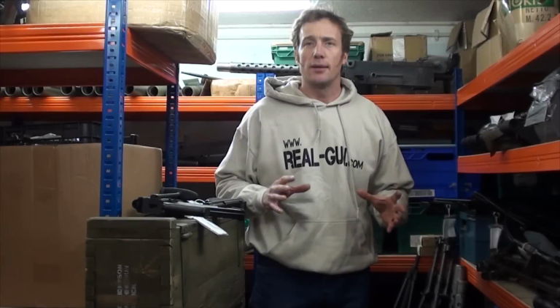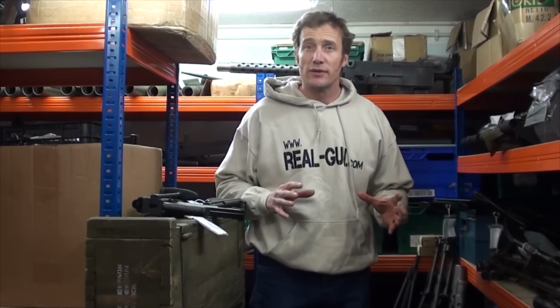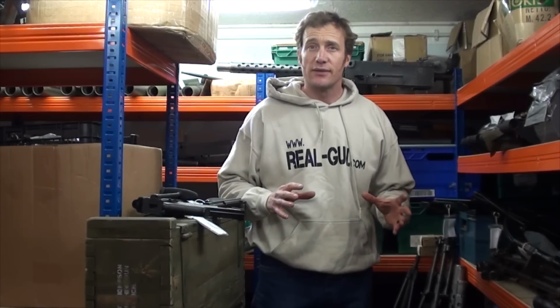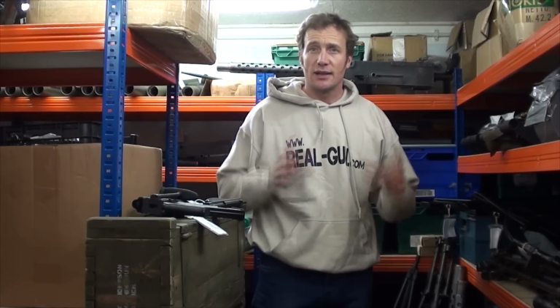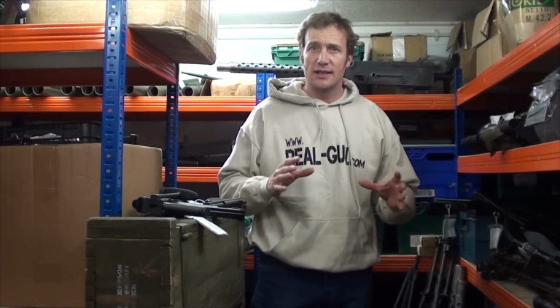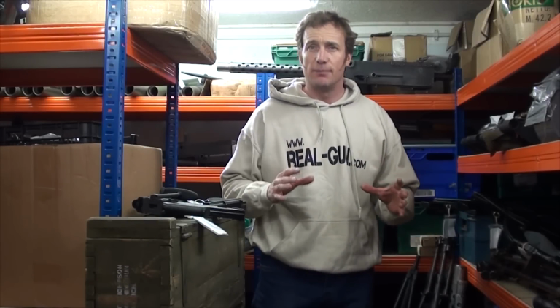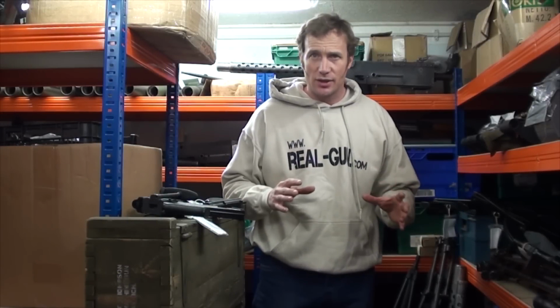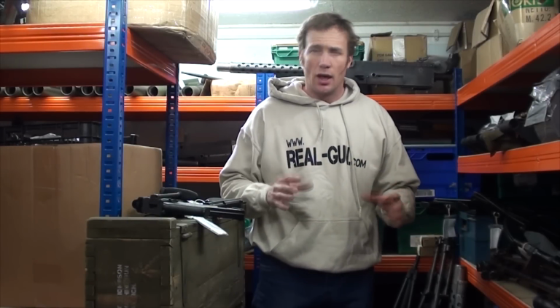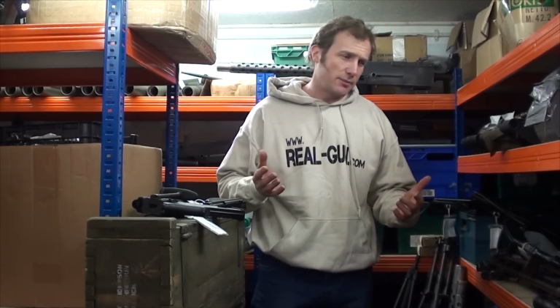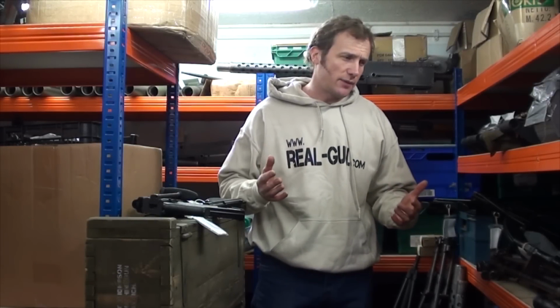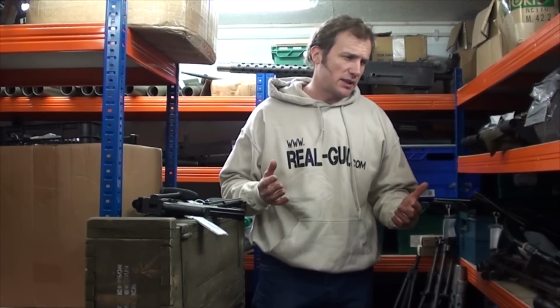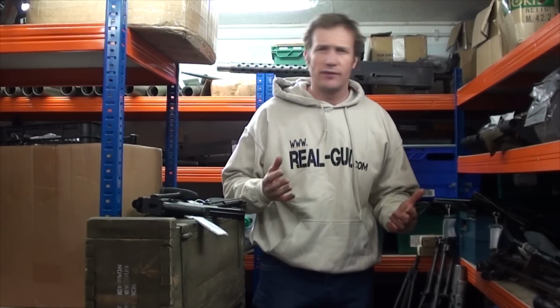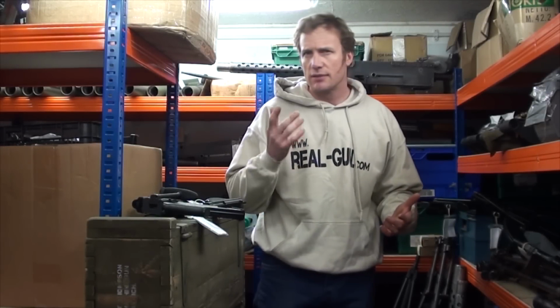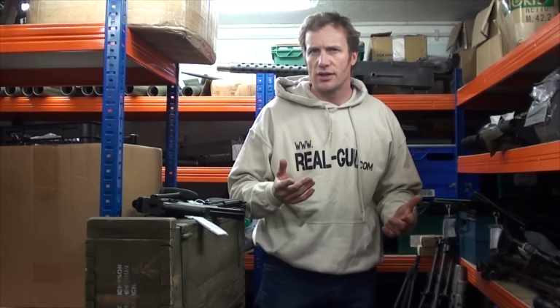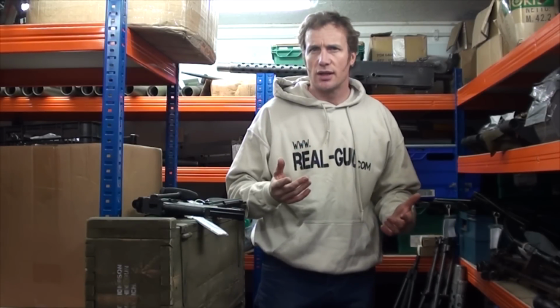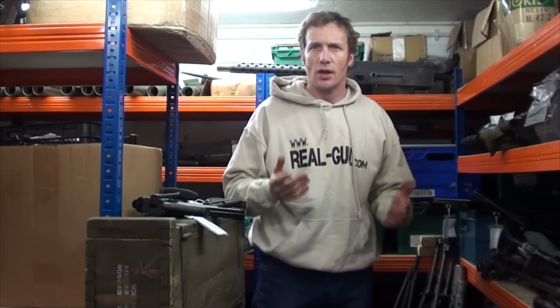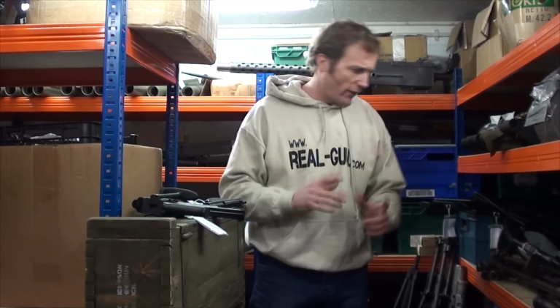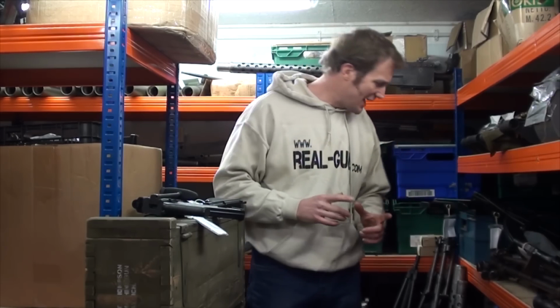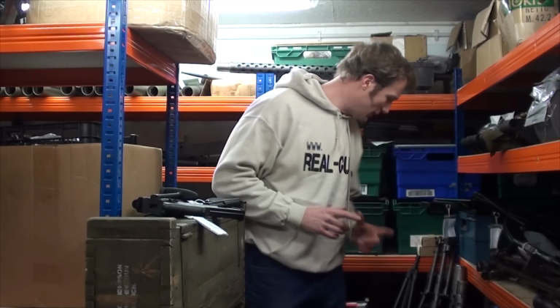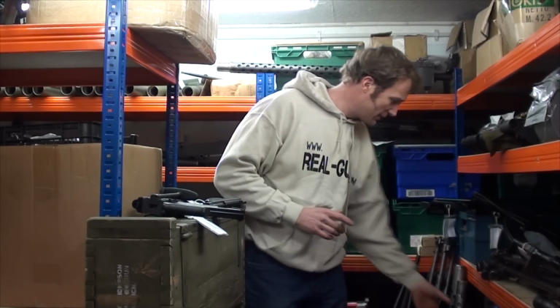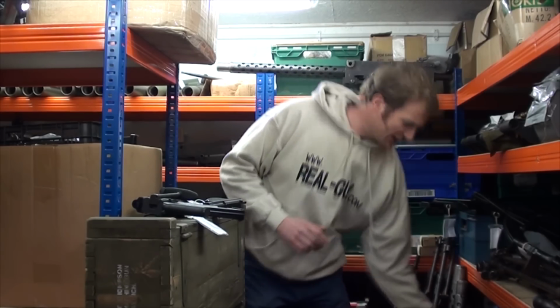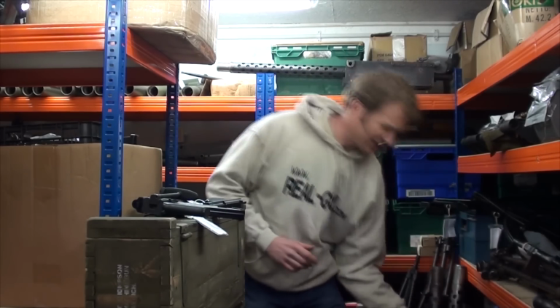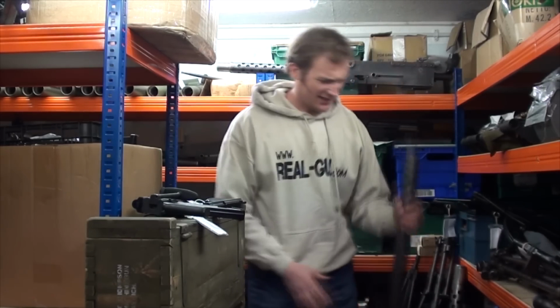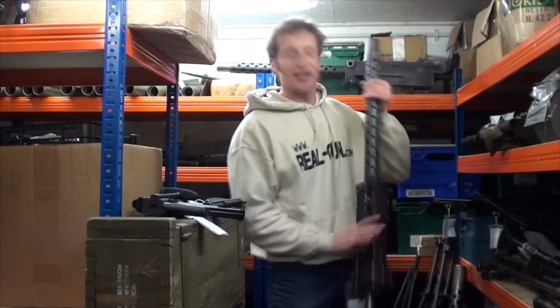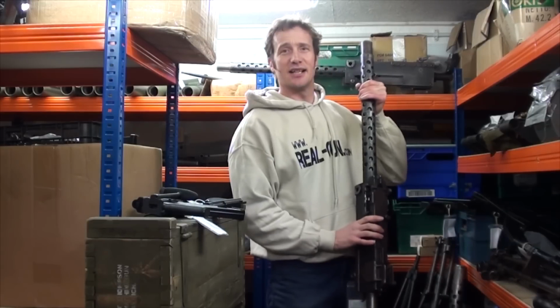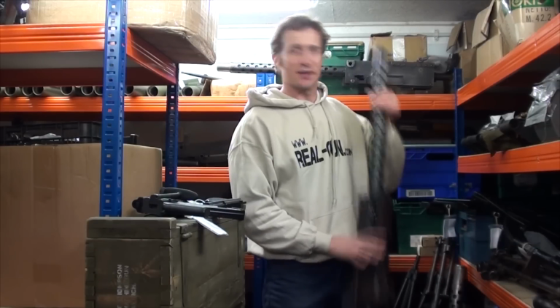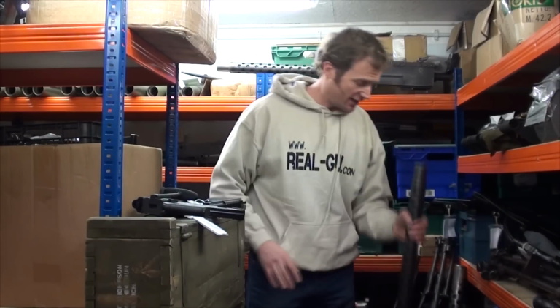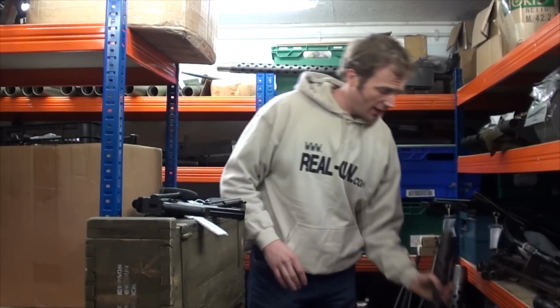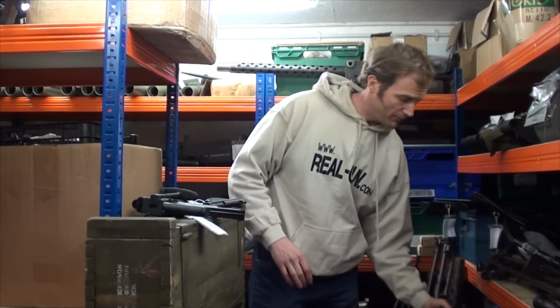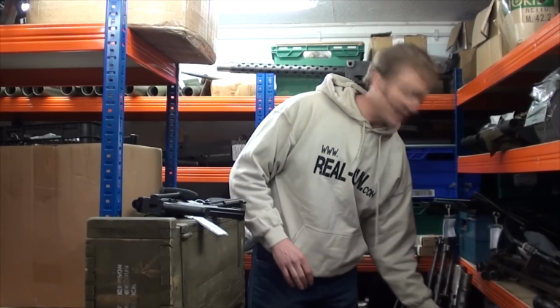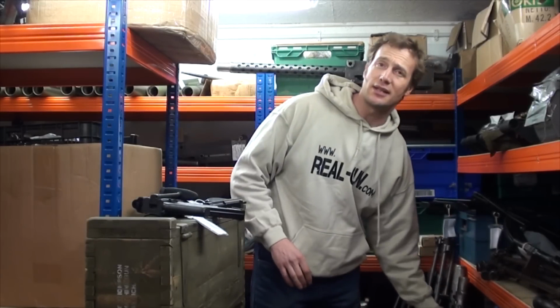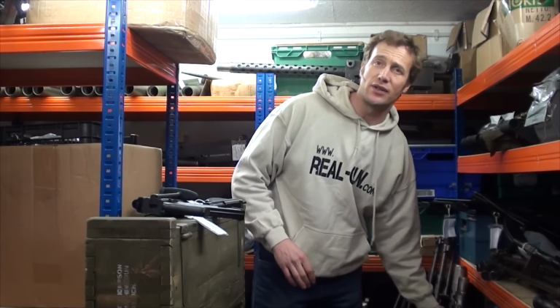Most of our deactivated guns we list via batch. Sometimes for particular individual items like shotguns, or very collectible items such as .30 cals and the like, we list those individually.